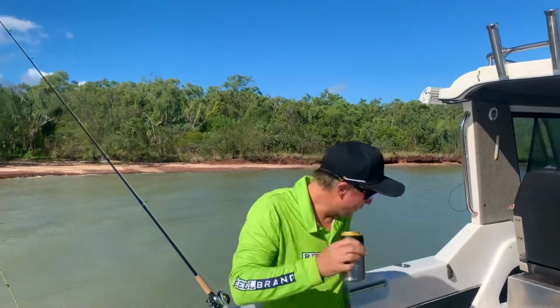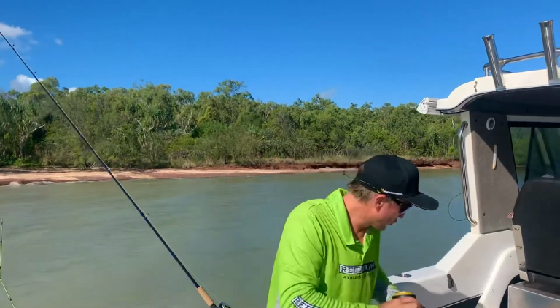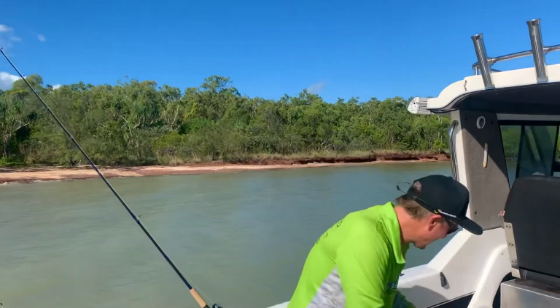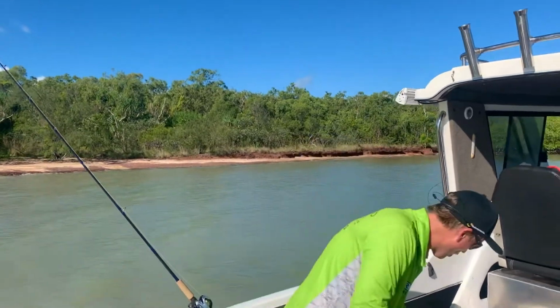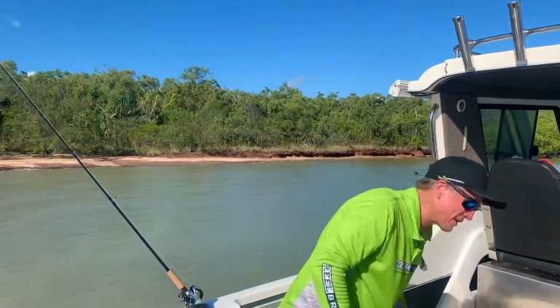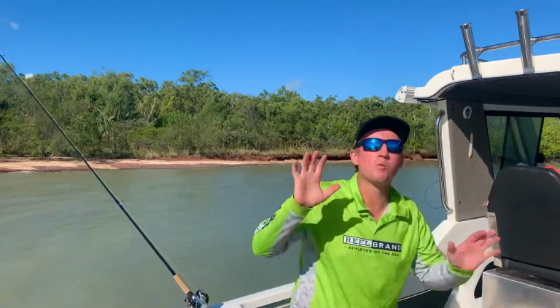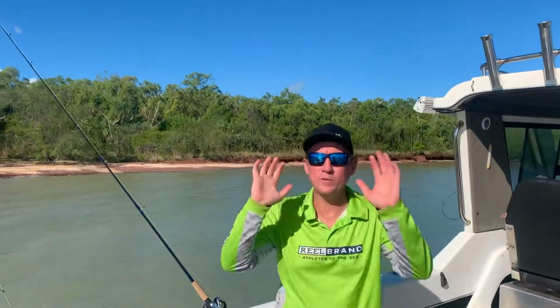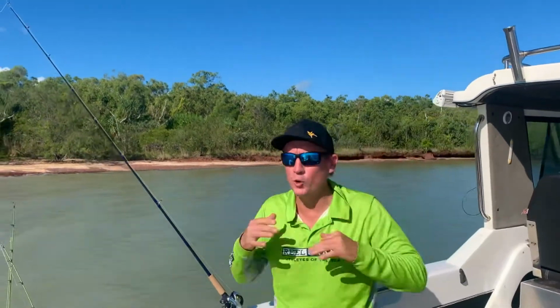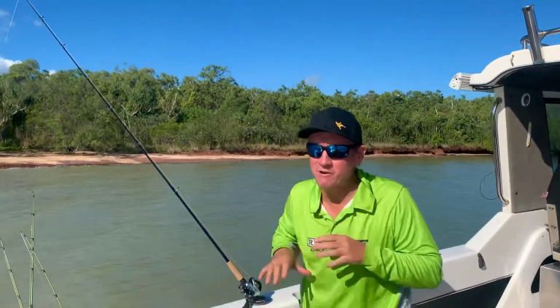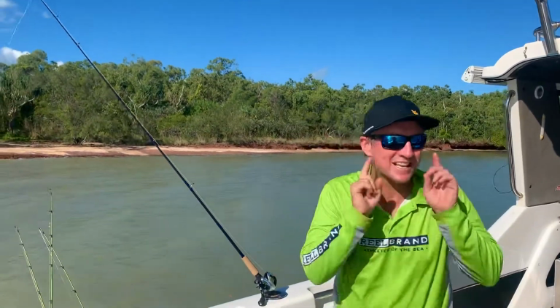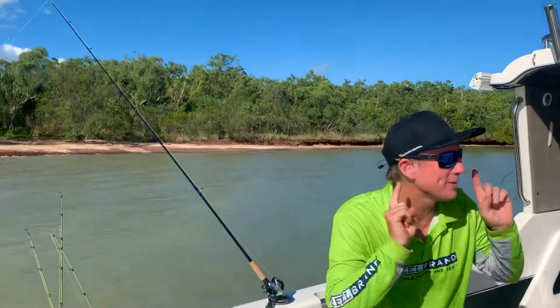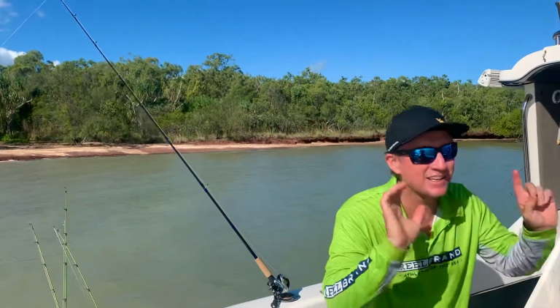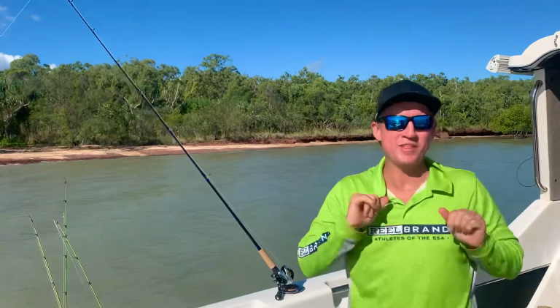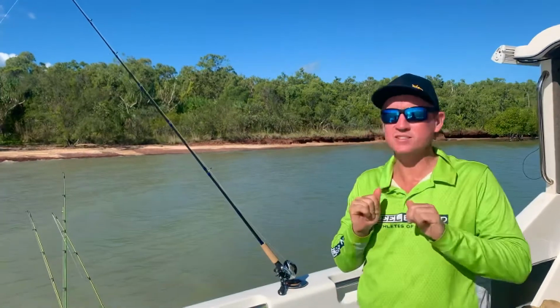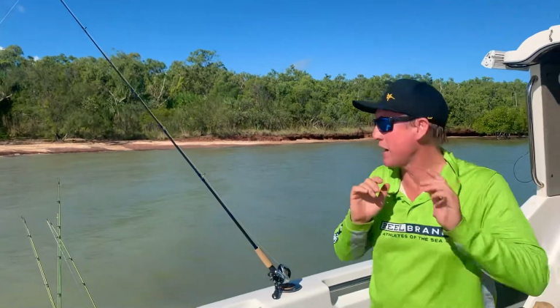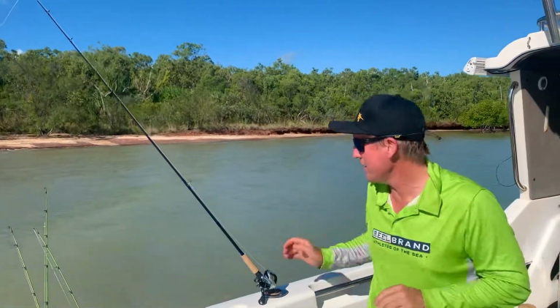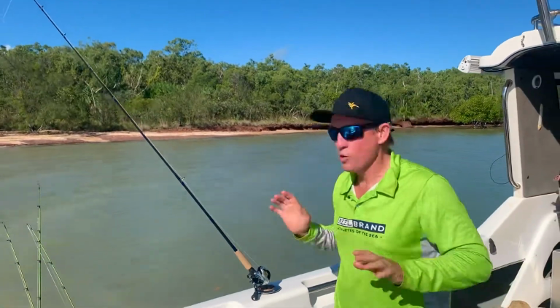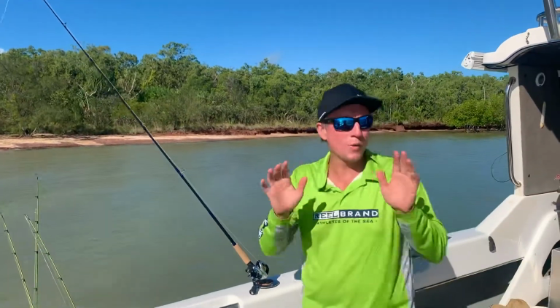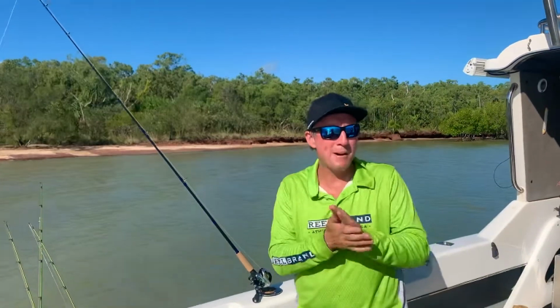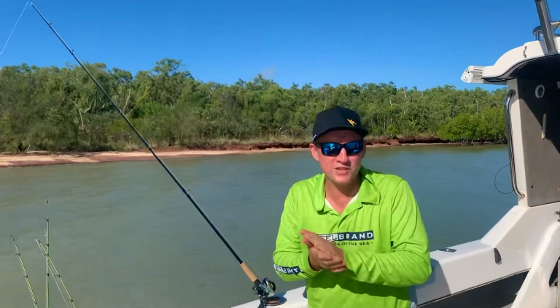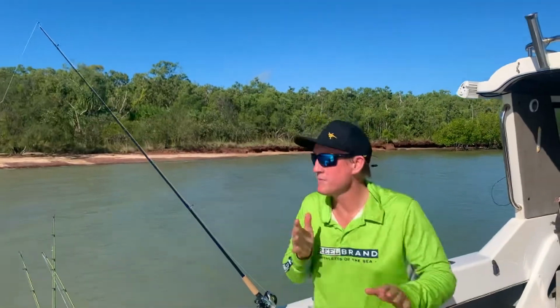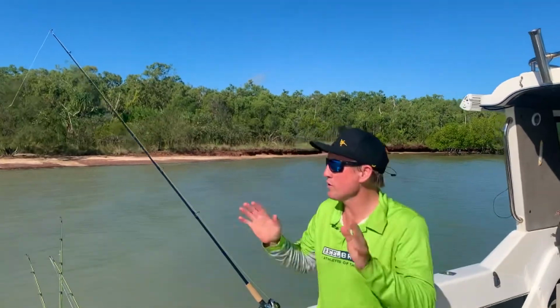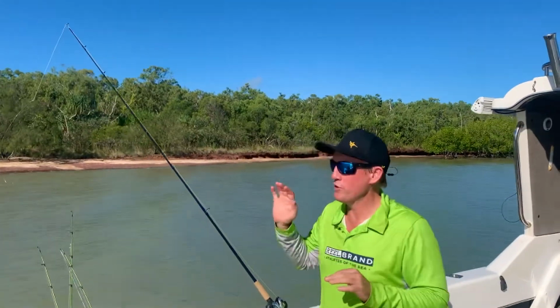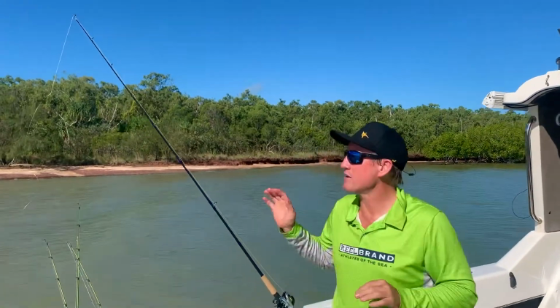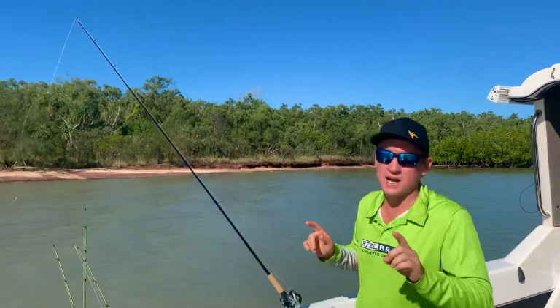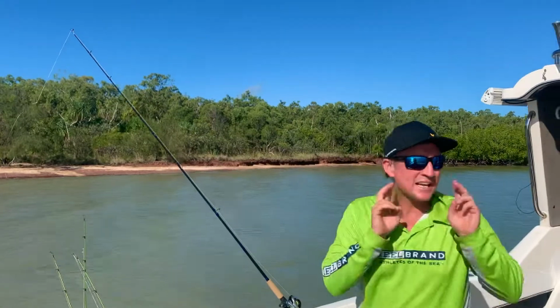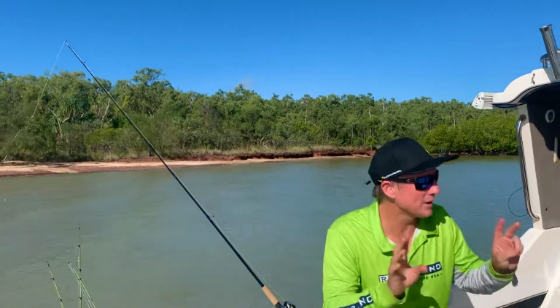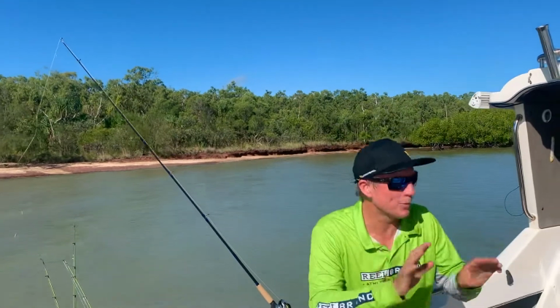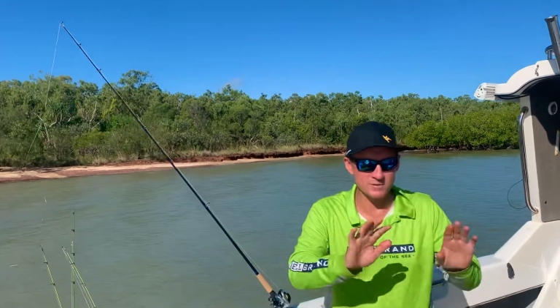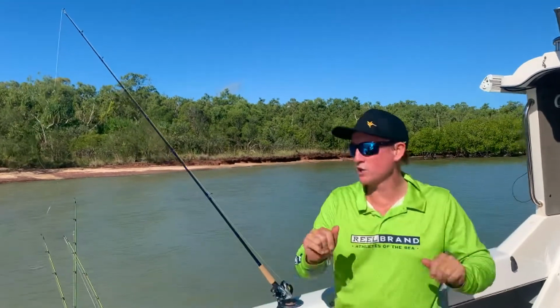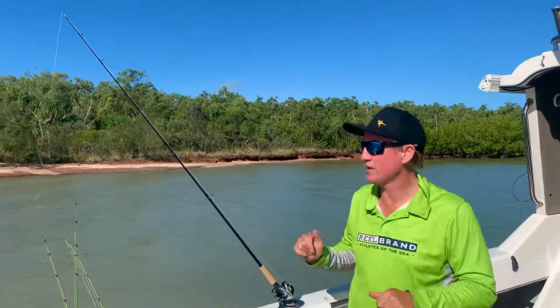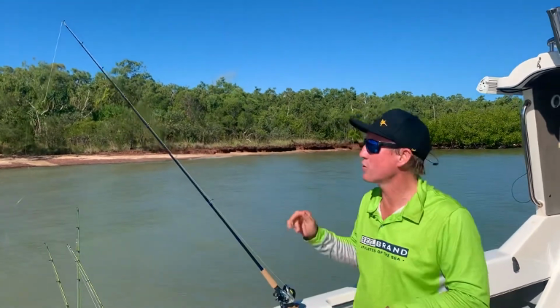Beautiful day here over in what we would call barrow digs. A couple of little things that we'll cover while we are barrow fishing. We're into a few barrows here, a couple of little pointers I'm just going to quickly cover off.